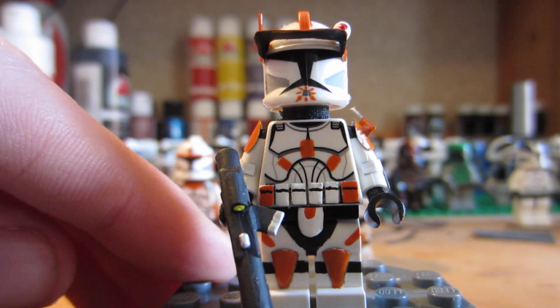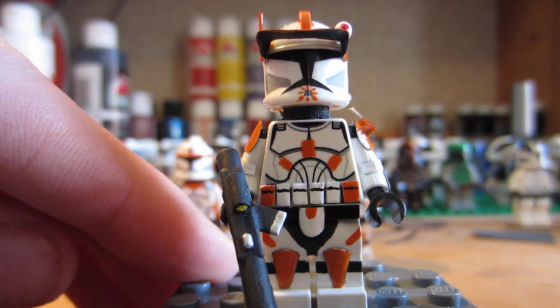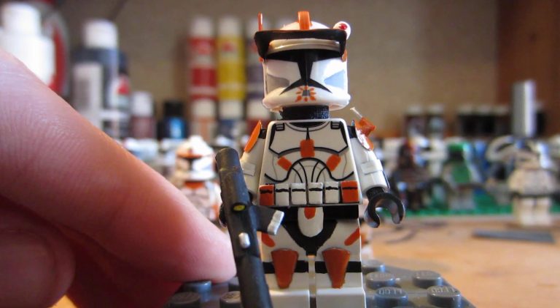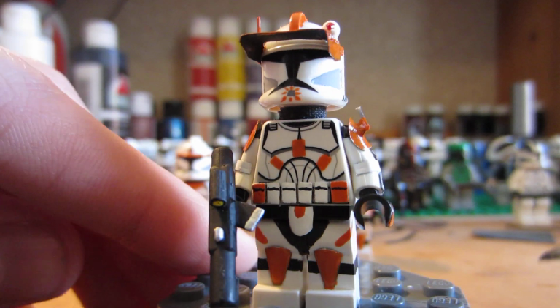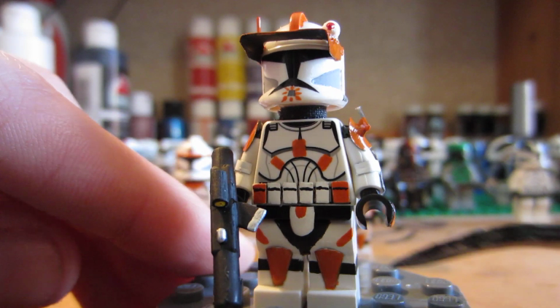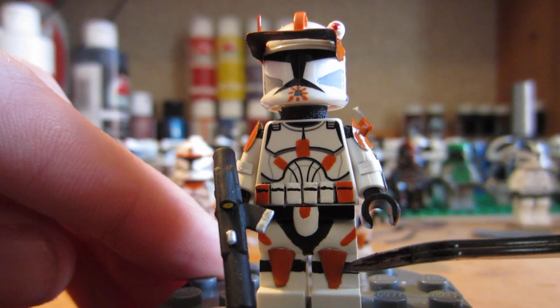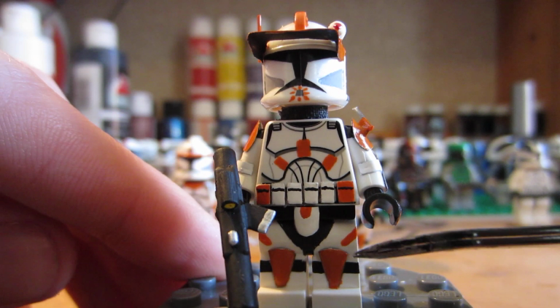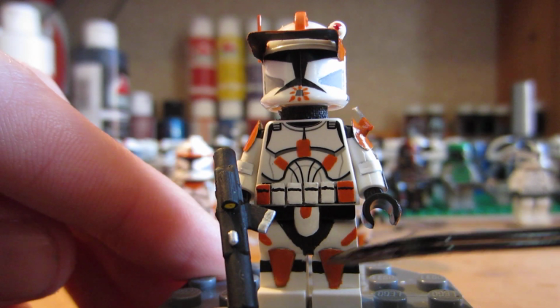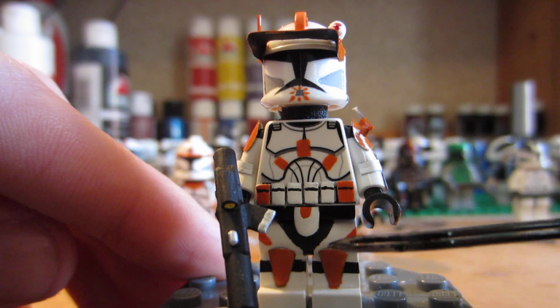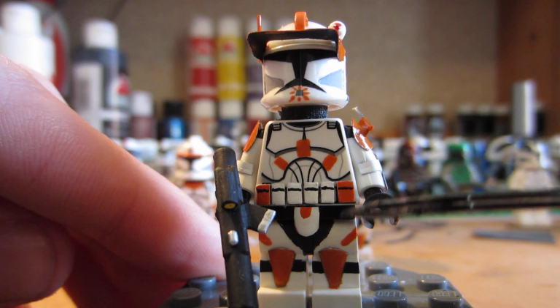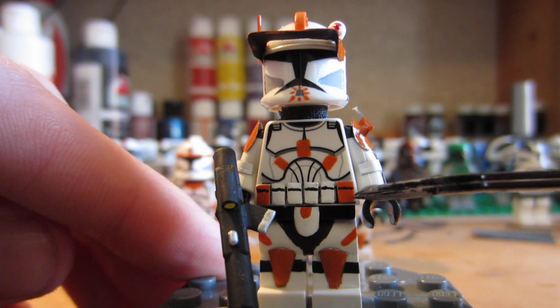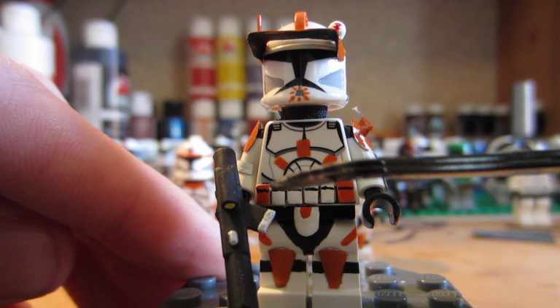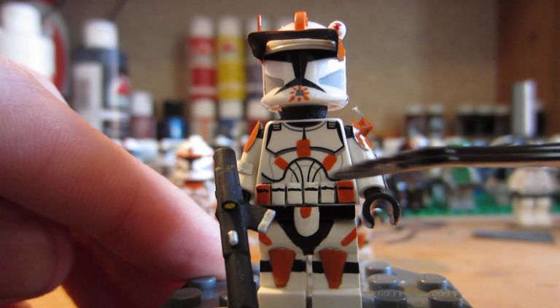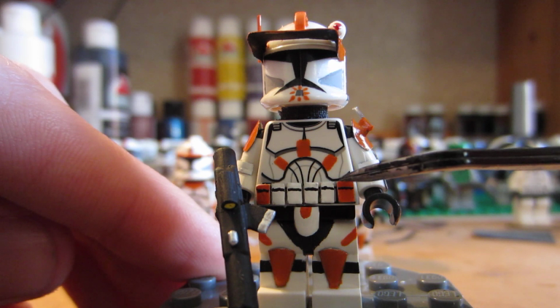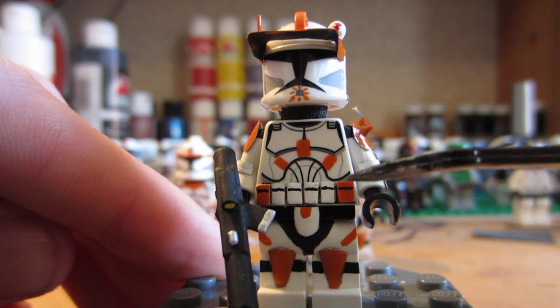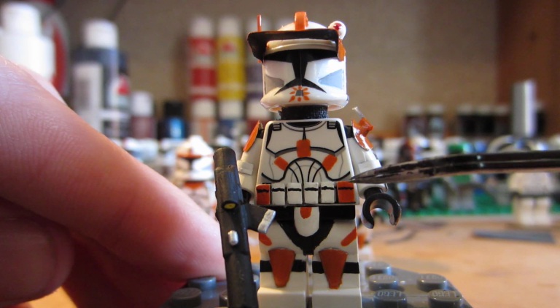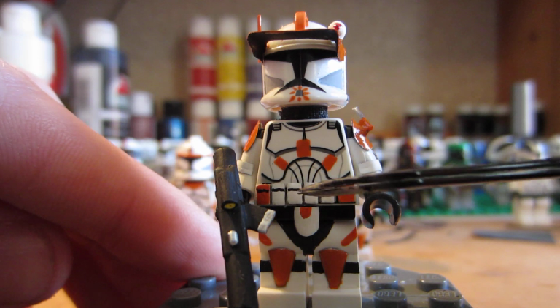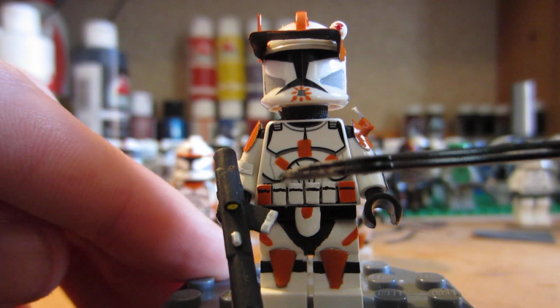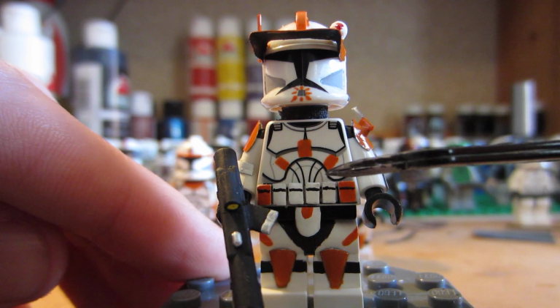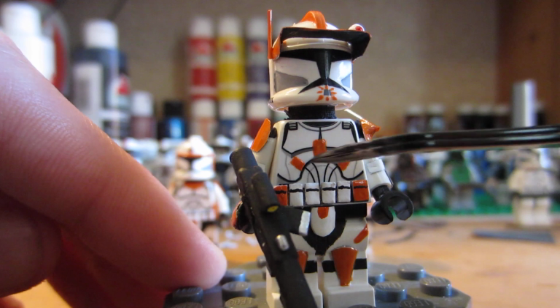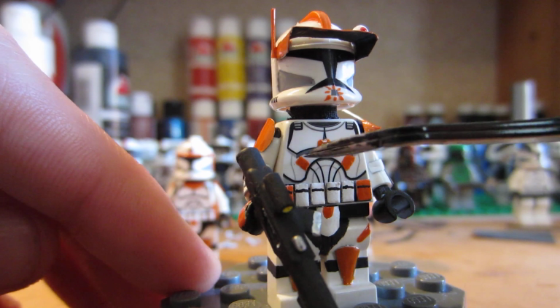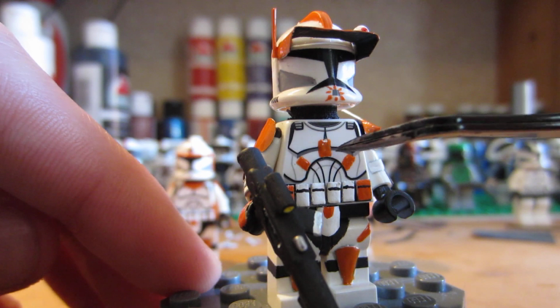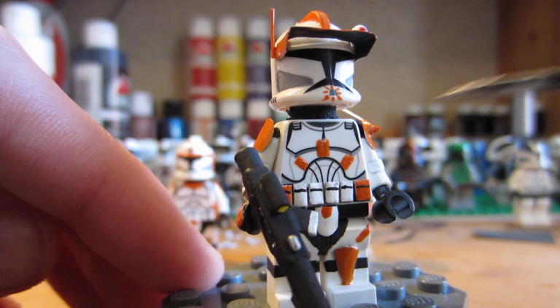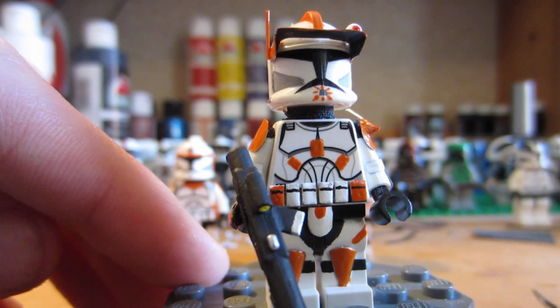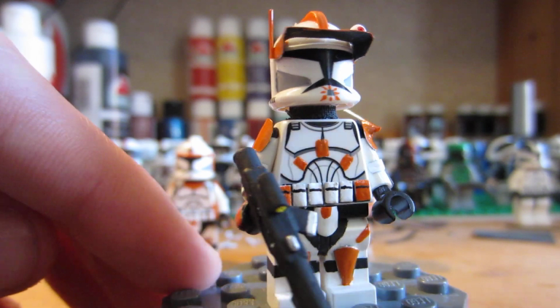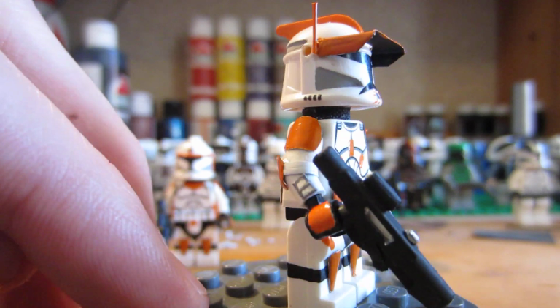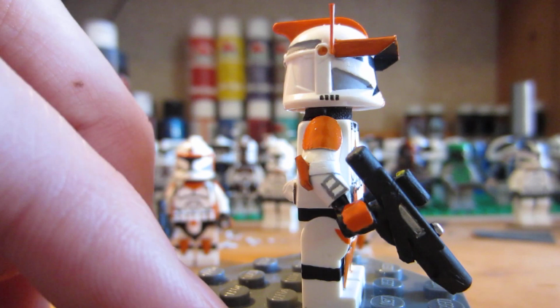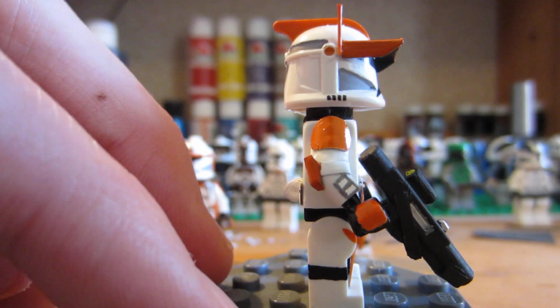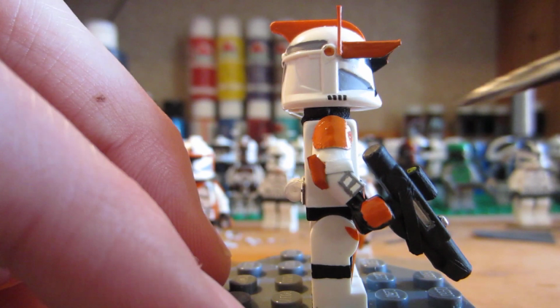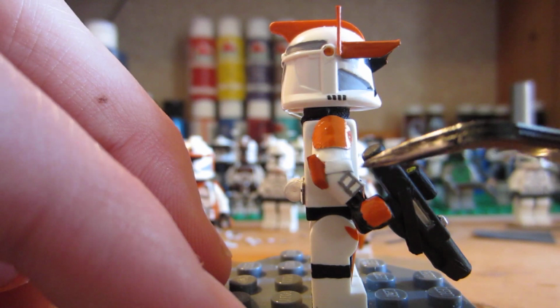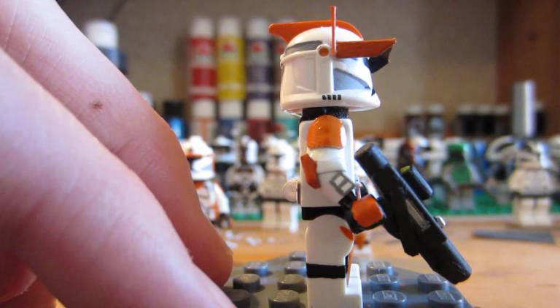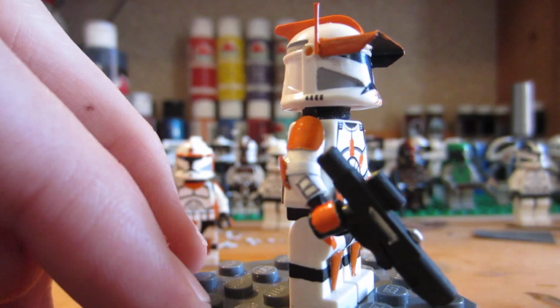He's got pretty much the same armor scheme. This guy has these two stripes, and then he has orange patches on either side — or ammo packs. He has this cool sunset kind of marking on his chest, and he also has the communicators on his wrist.